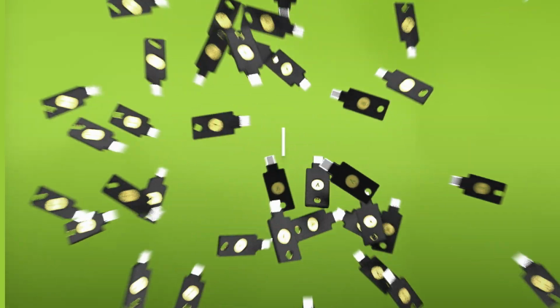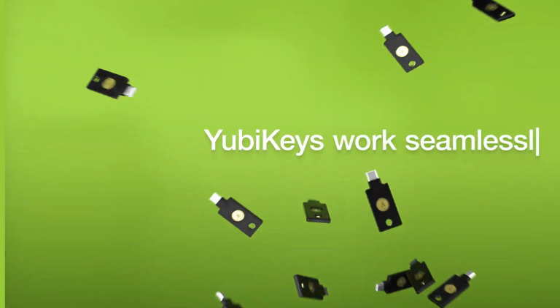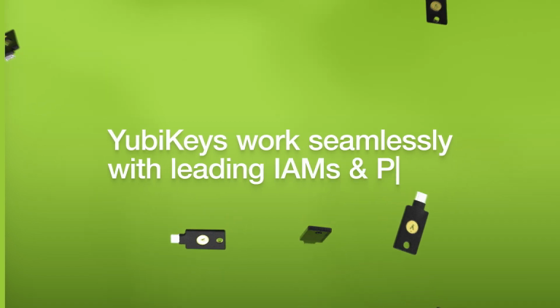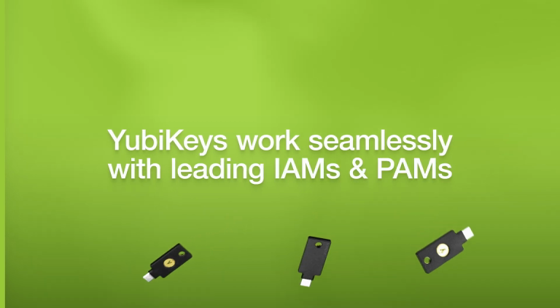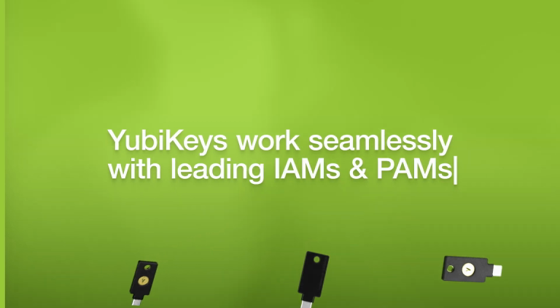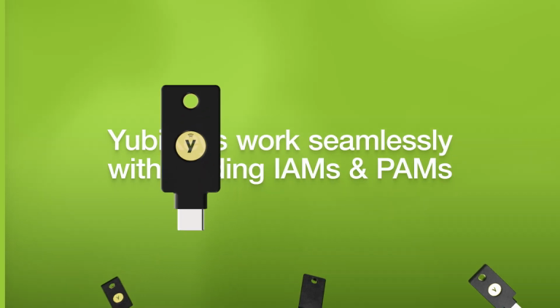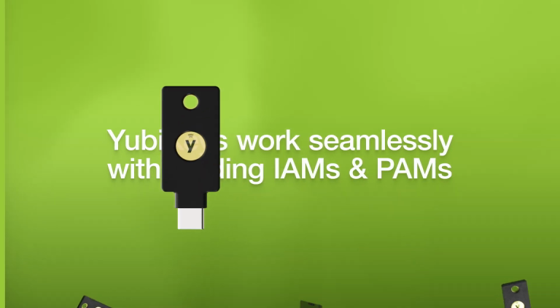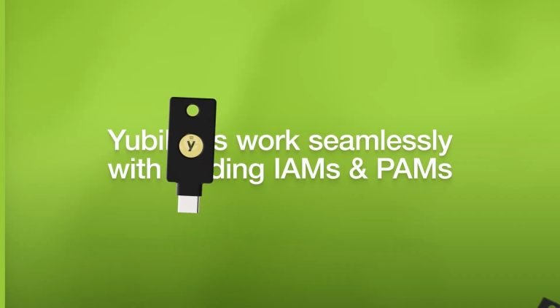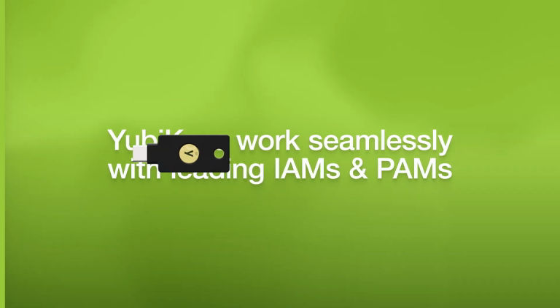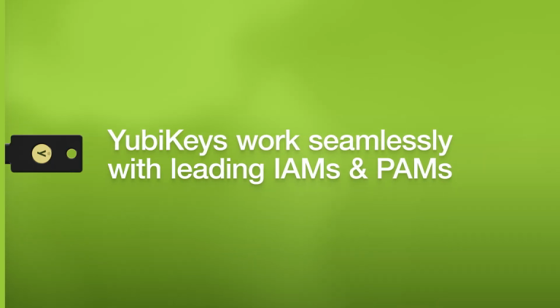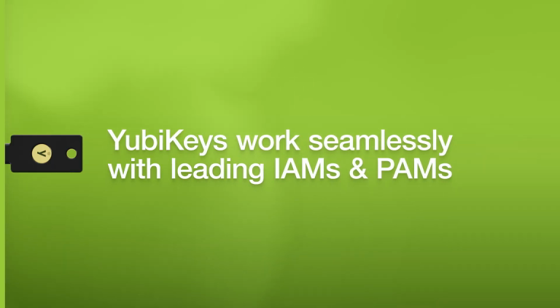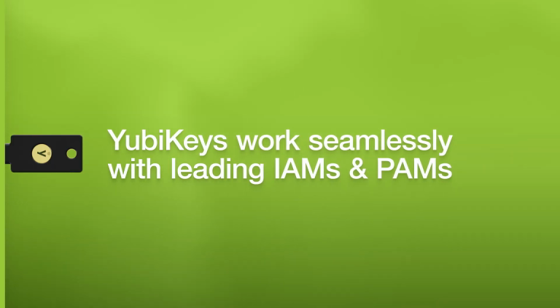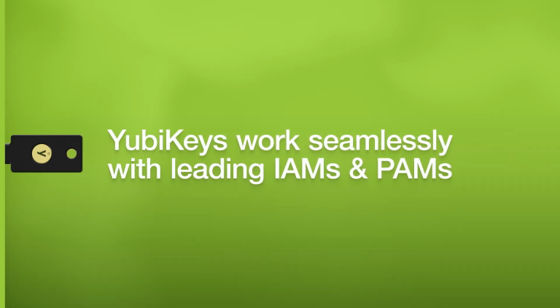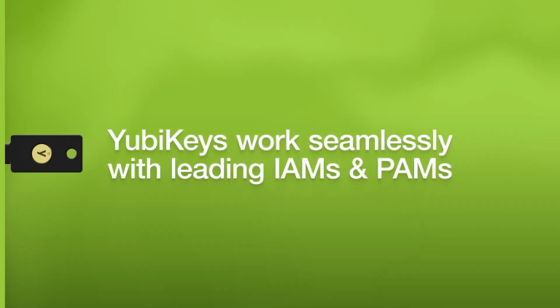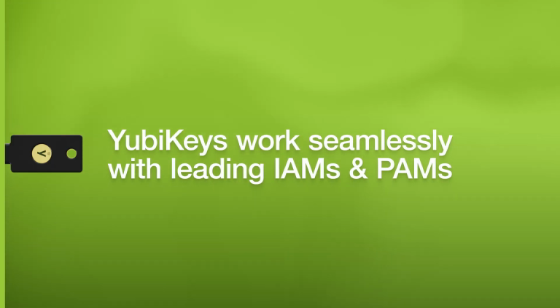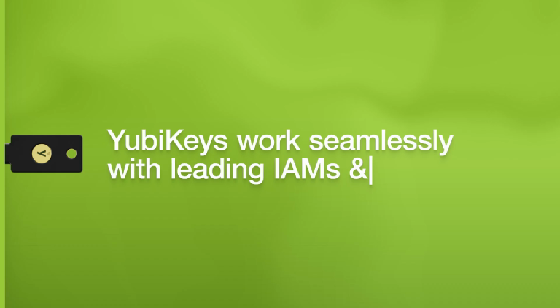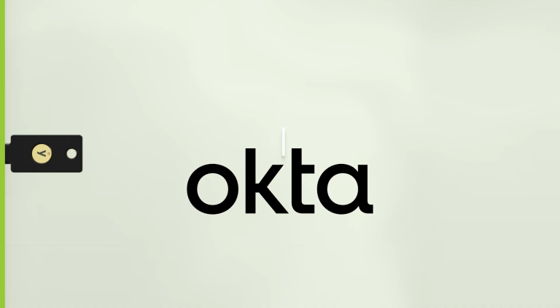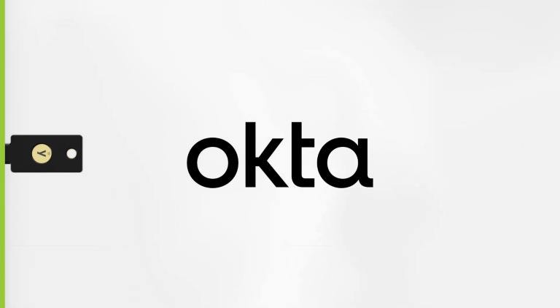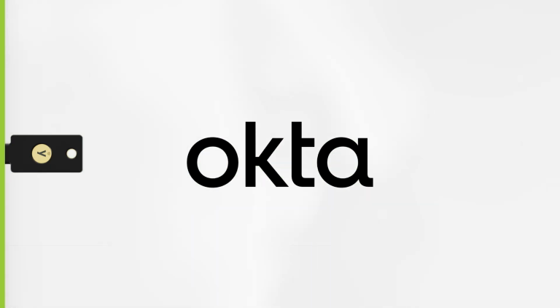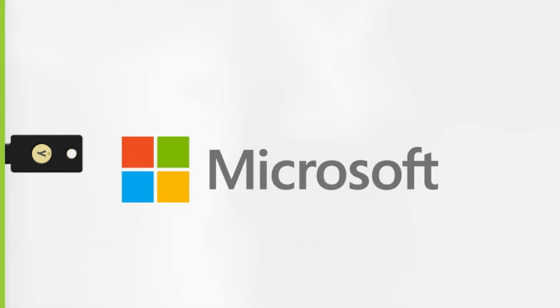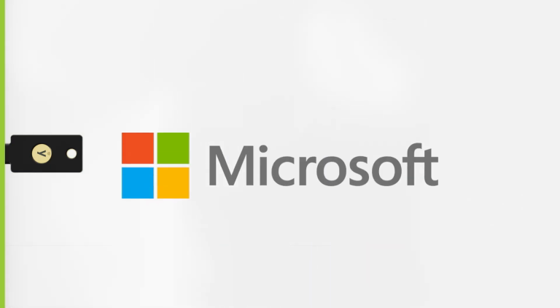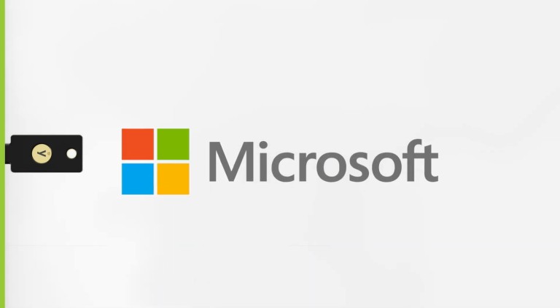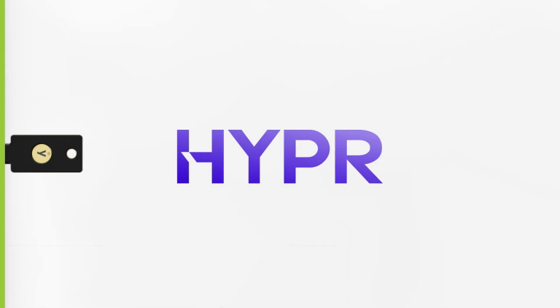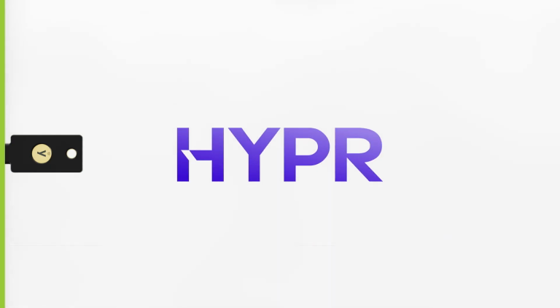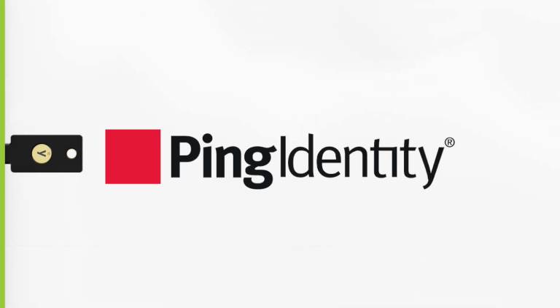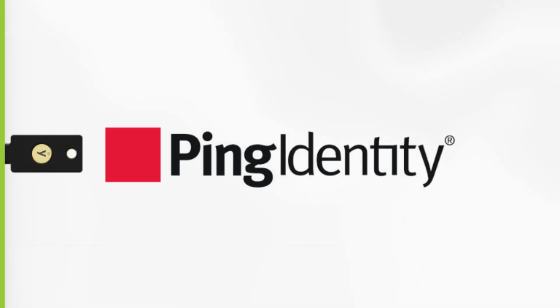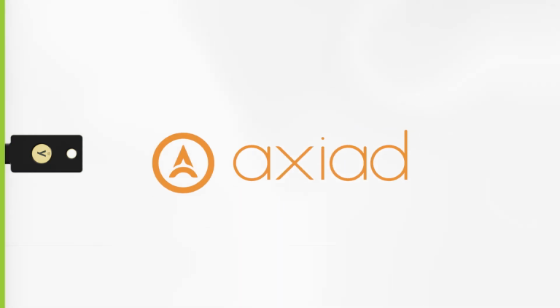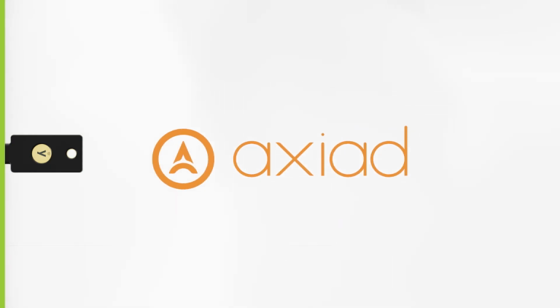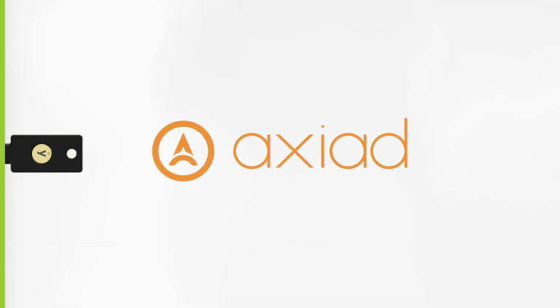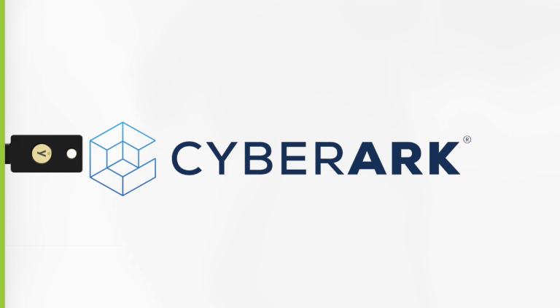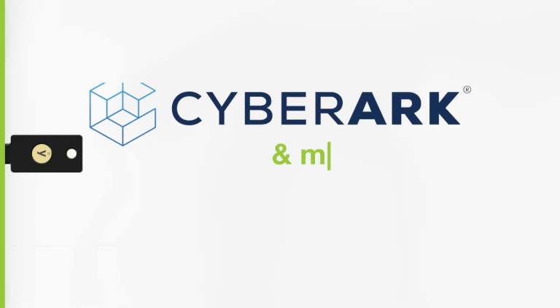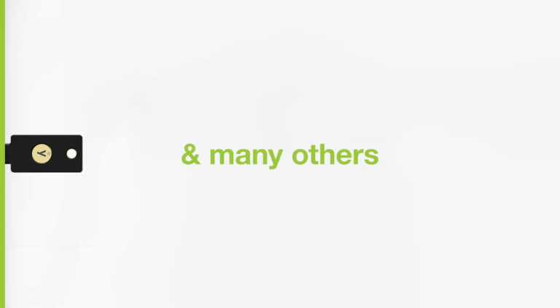YubiKeys work seamlessly with leading identity and access management and privileged access management solutions, whether it's Okta, Microsoft, Hyper, Ping, Axead, CyberArk, and many others.